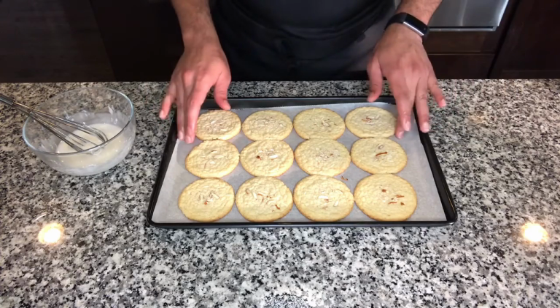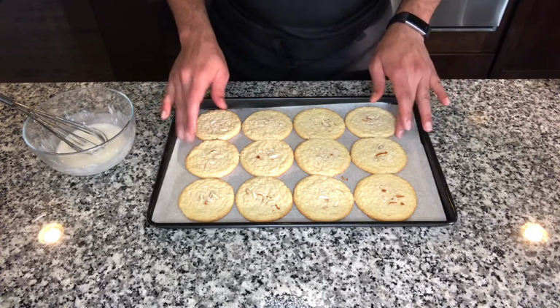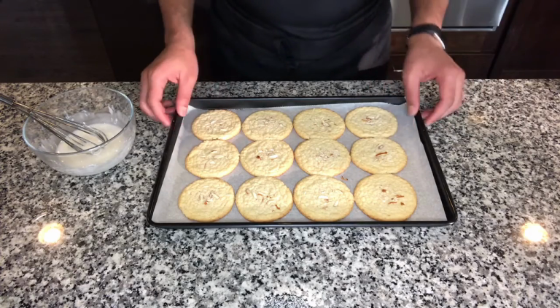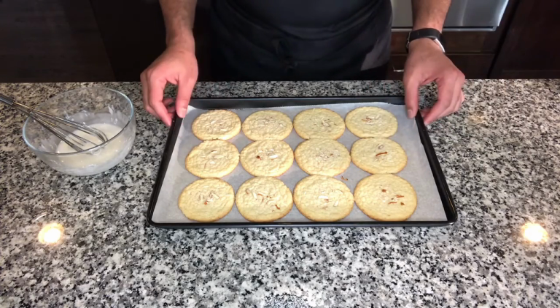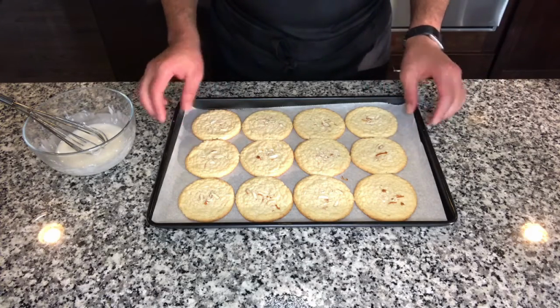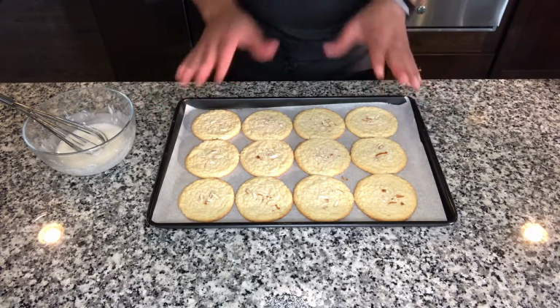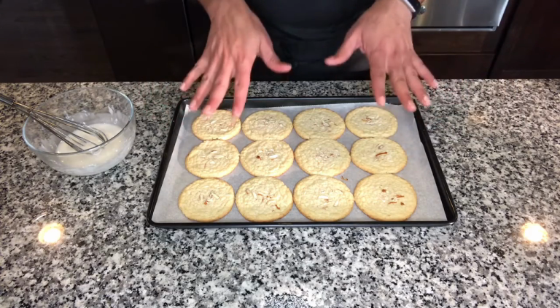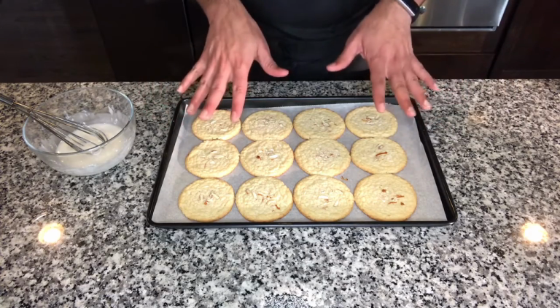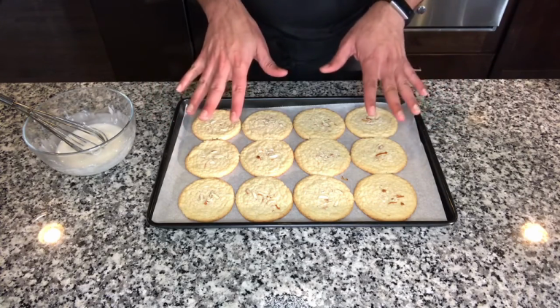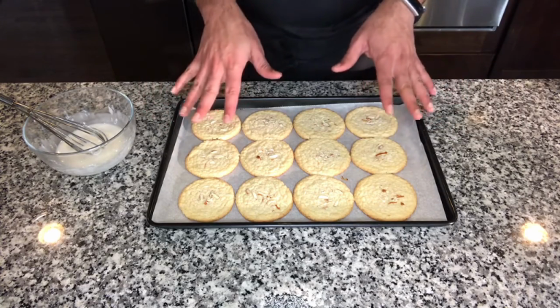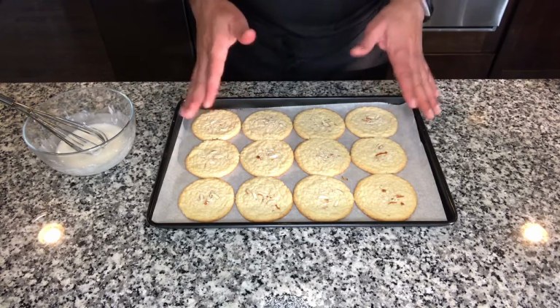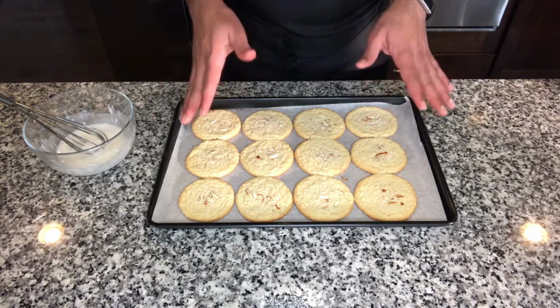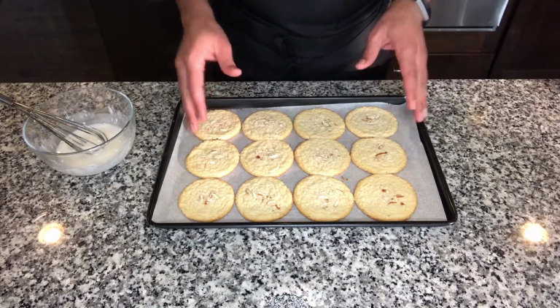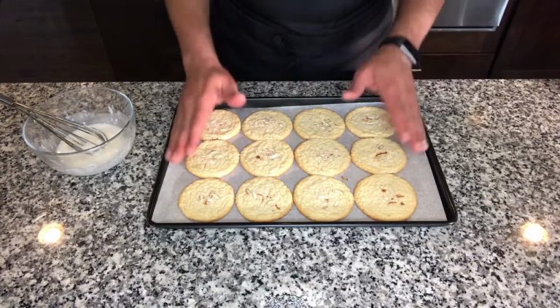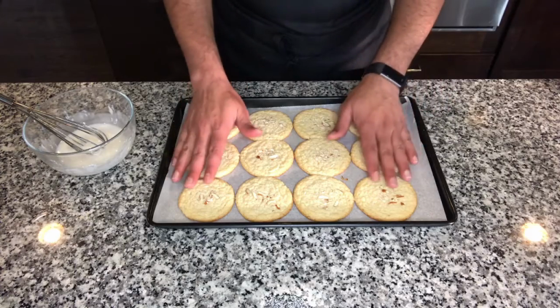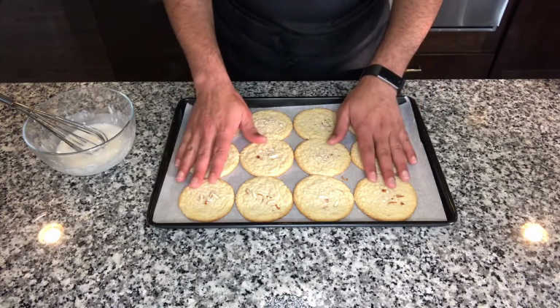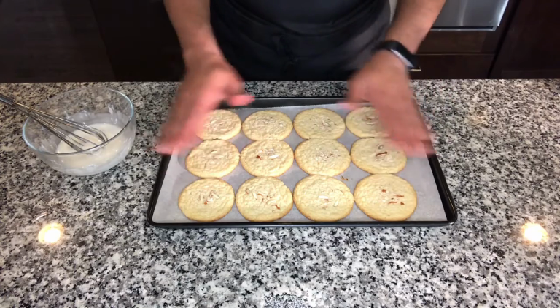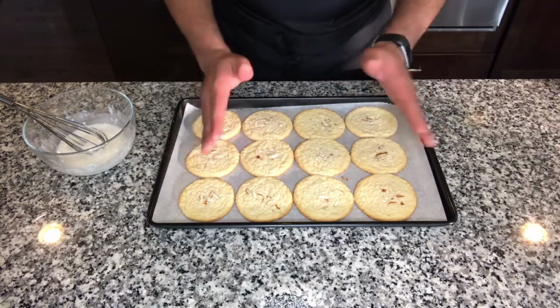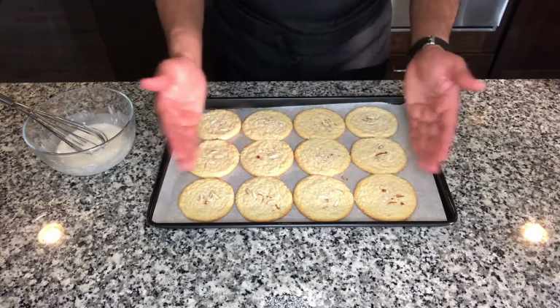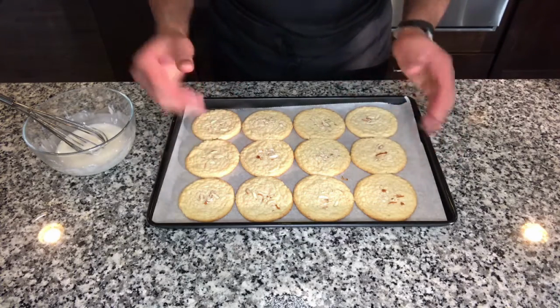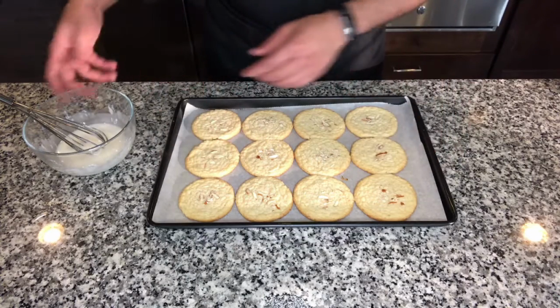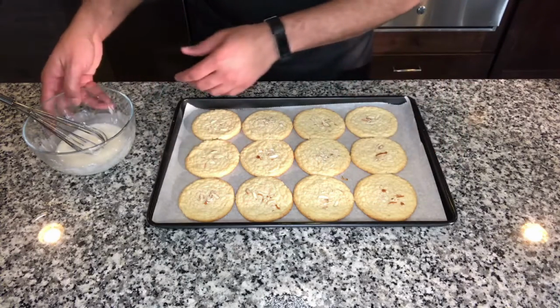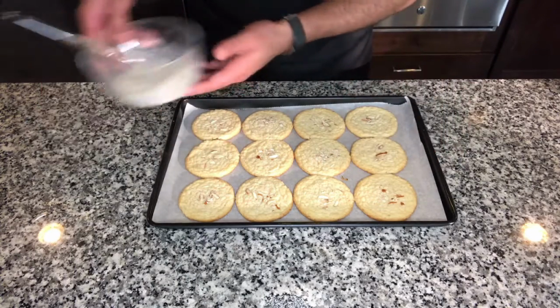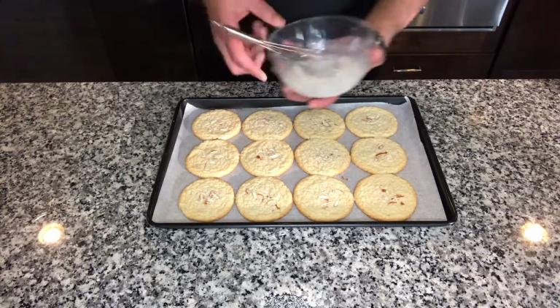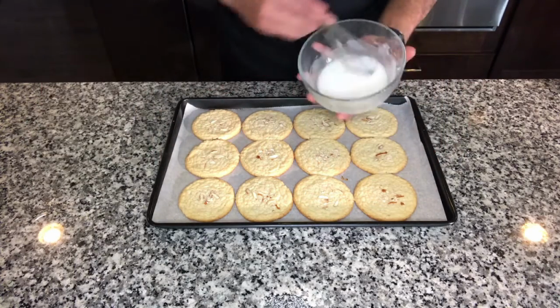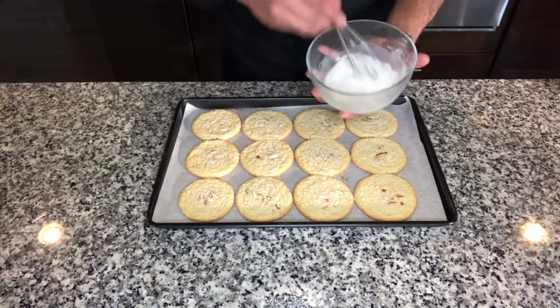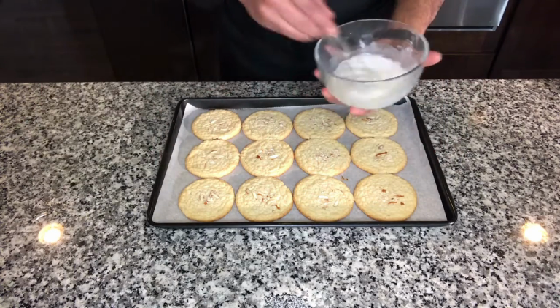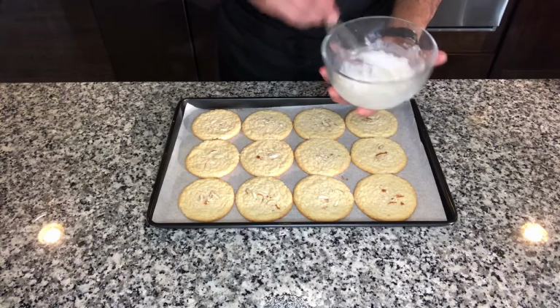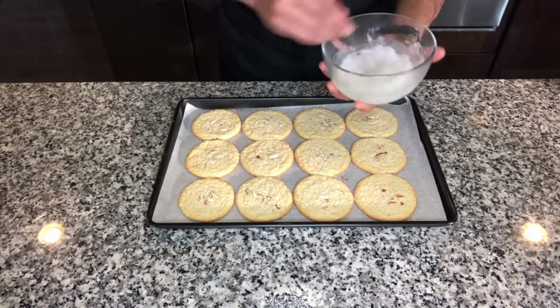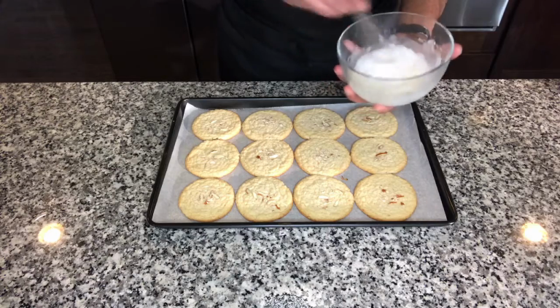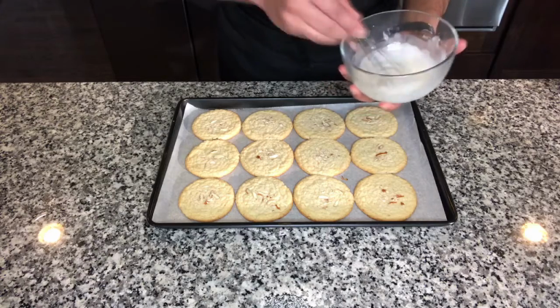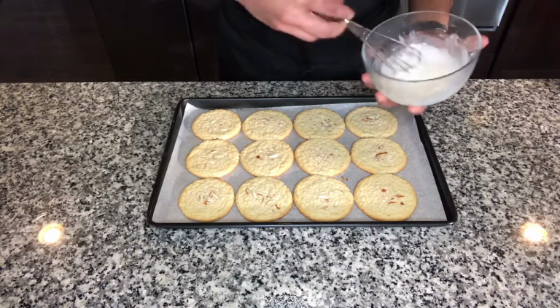My cookies baked exactly for 8 minutes. I let them cool completely. Now I just kind of push them together so that I can drizzle my glaze on top. I am going to give it a mix and drizzle.